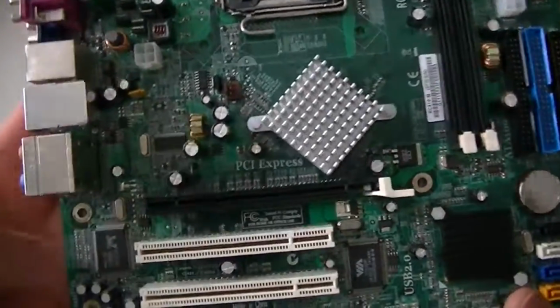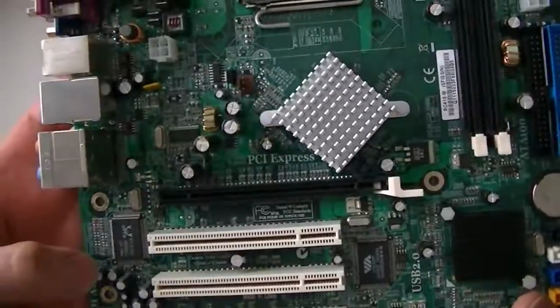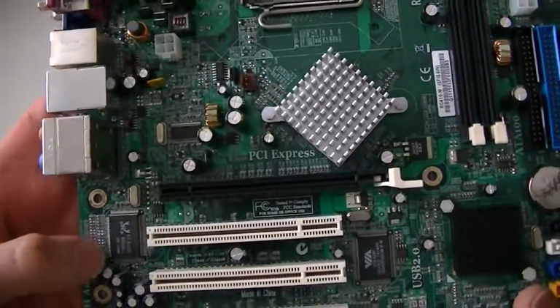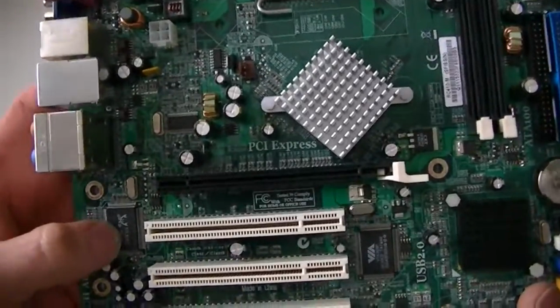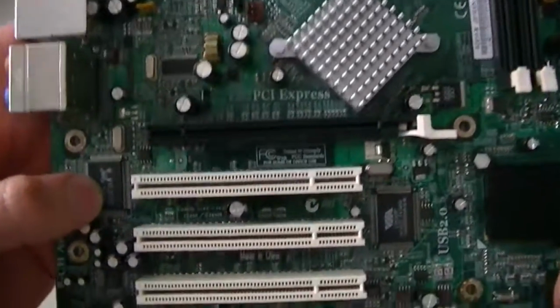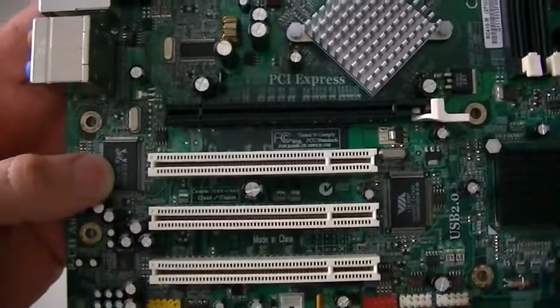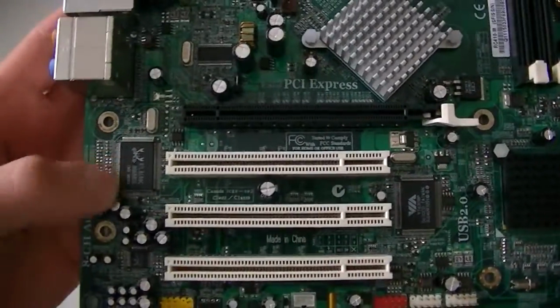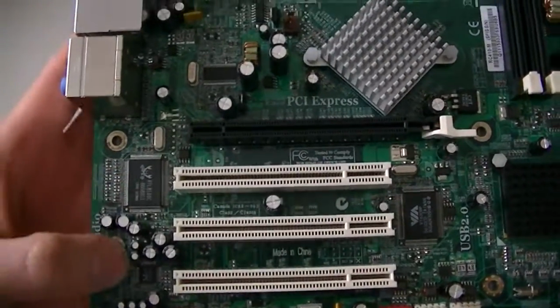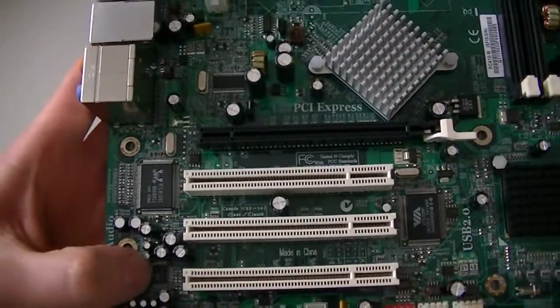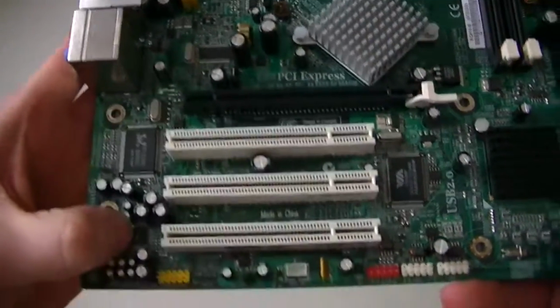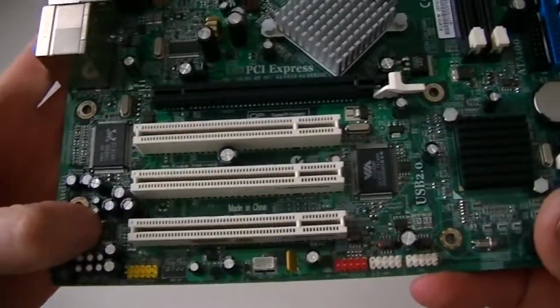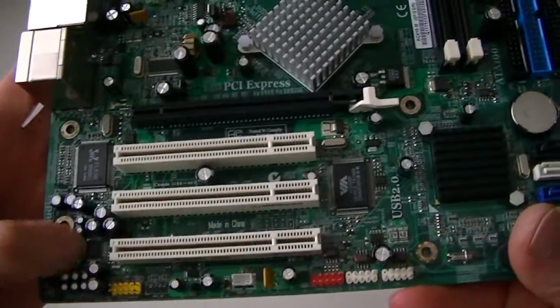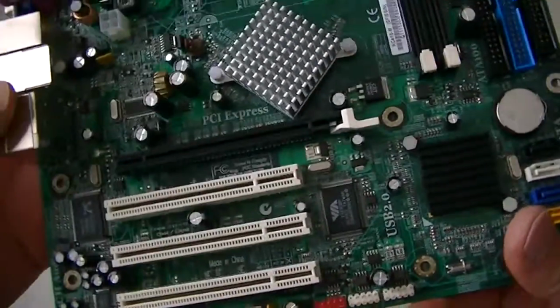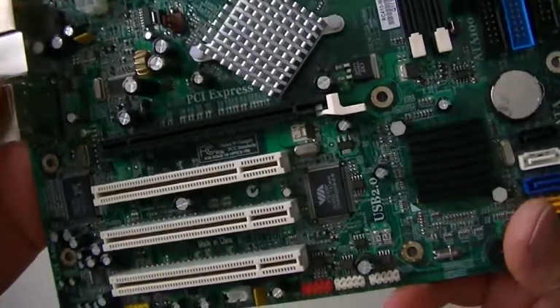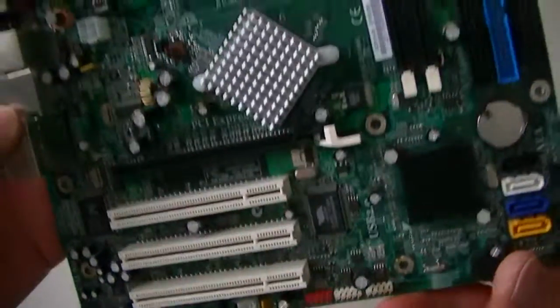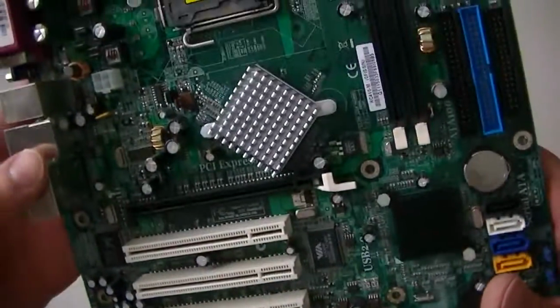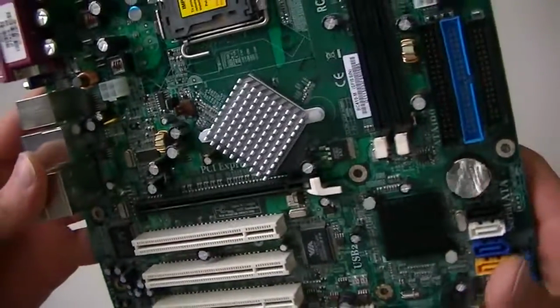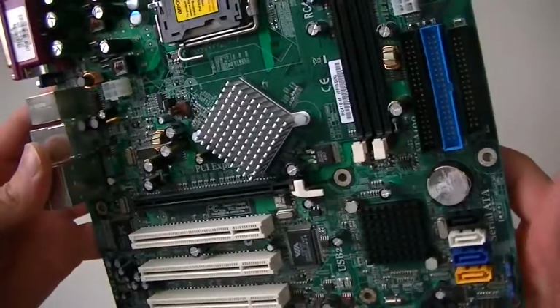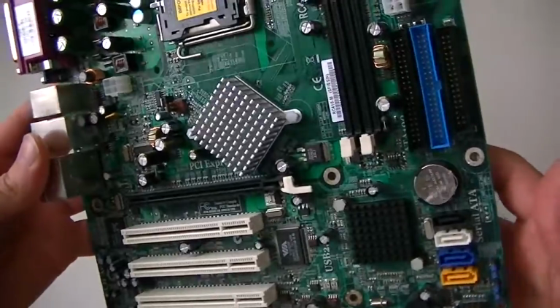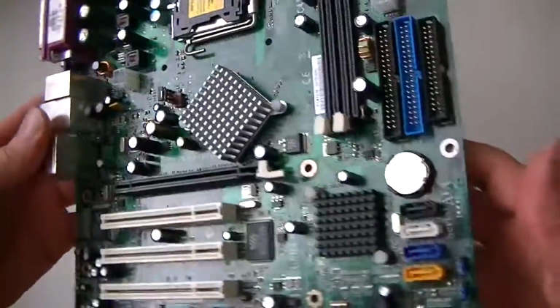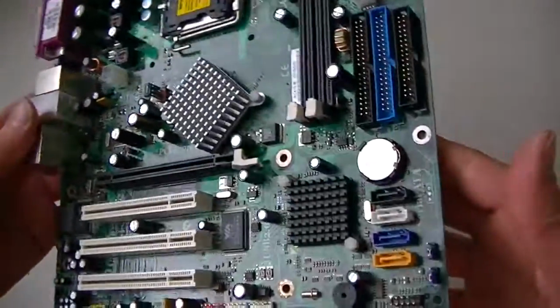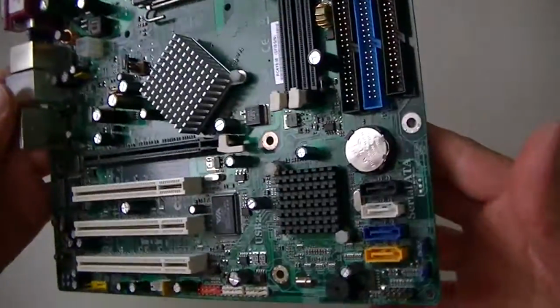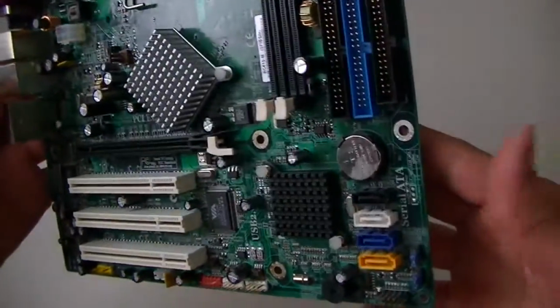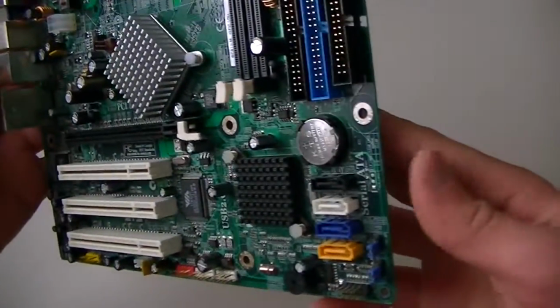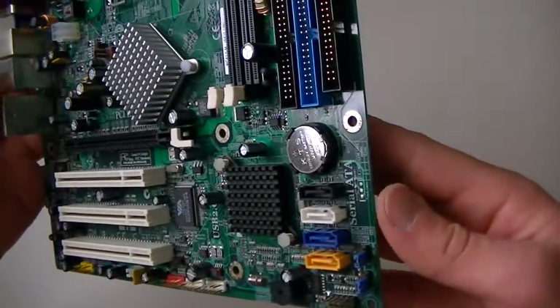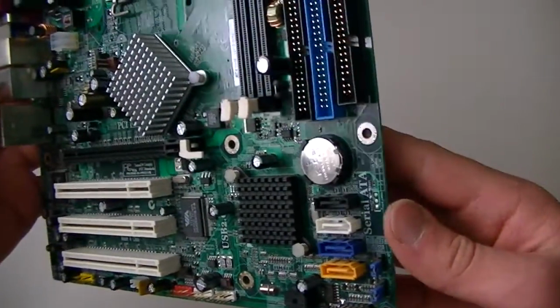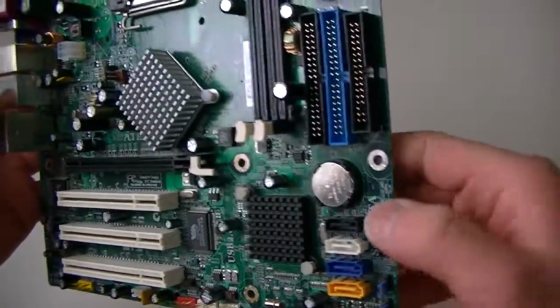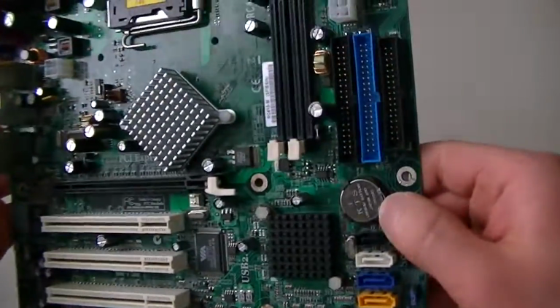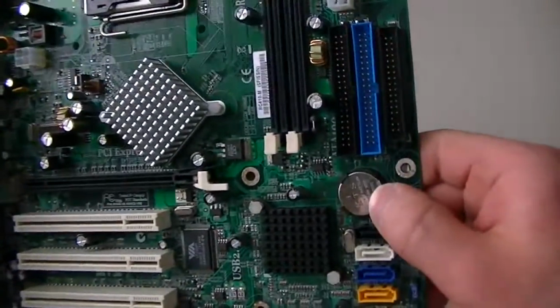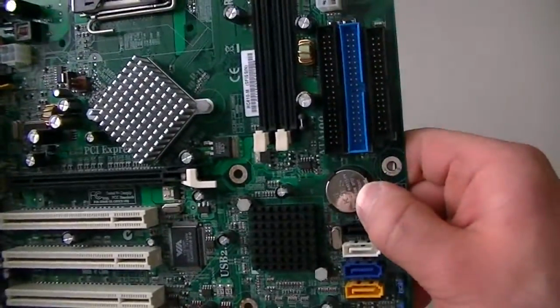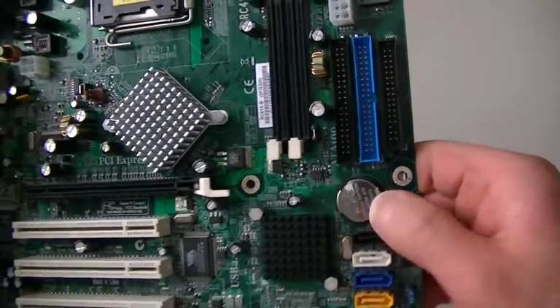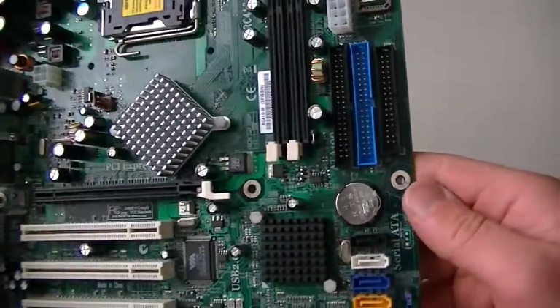Here's the LAN chip, and the audio chip right here. And here's the battery header right here.